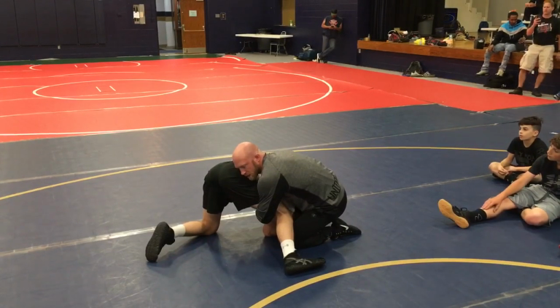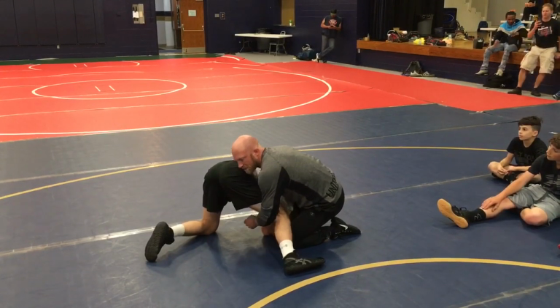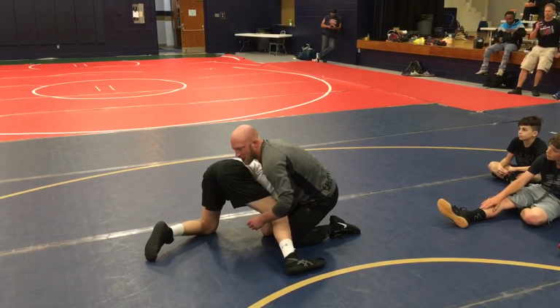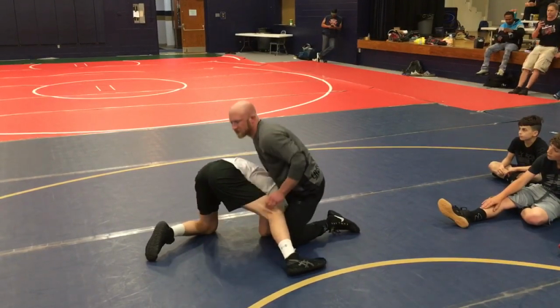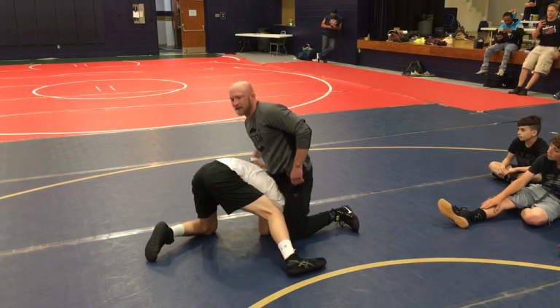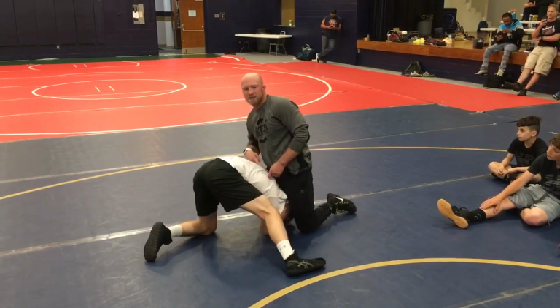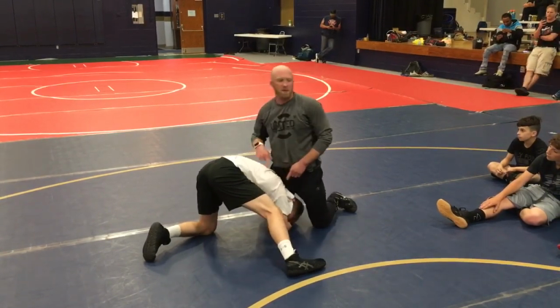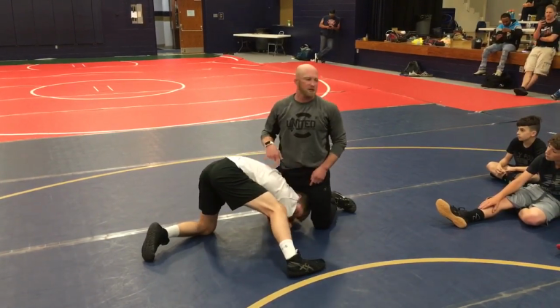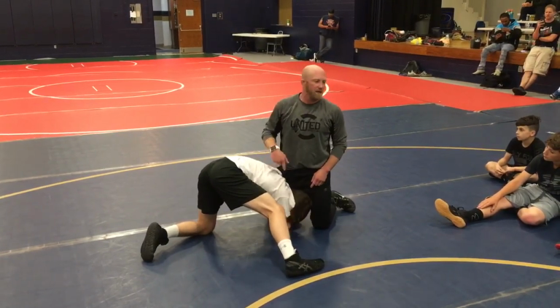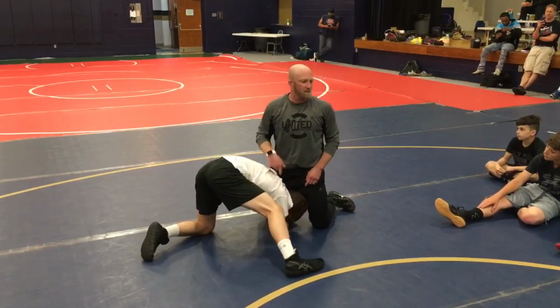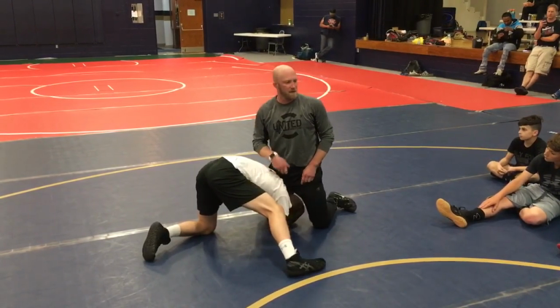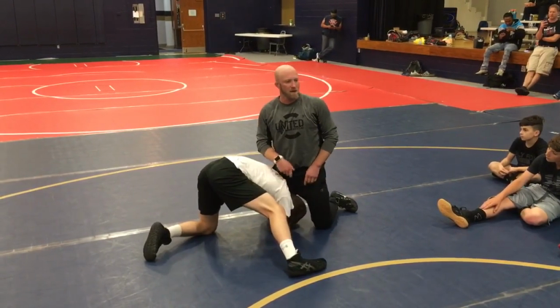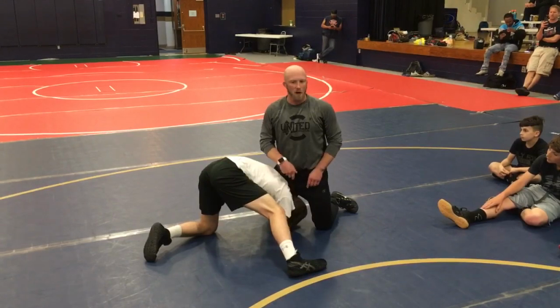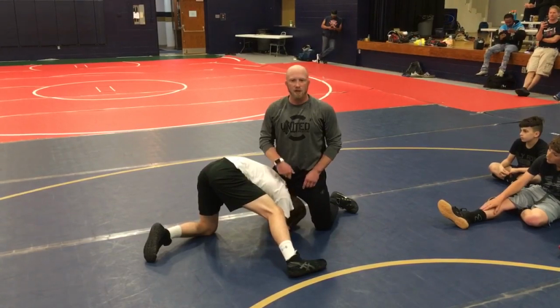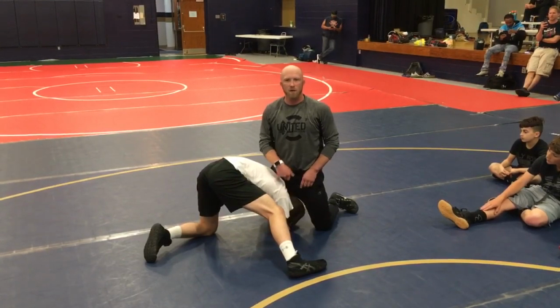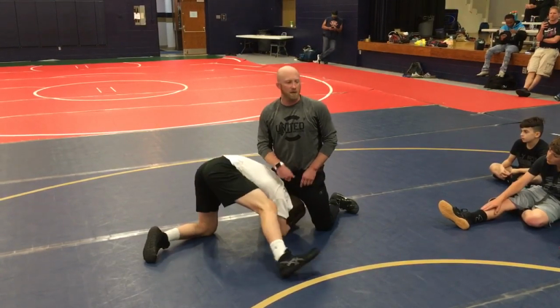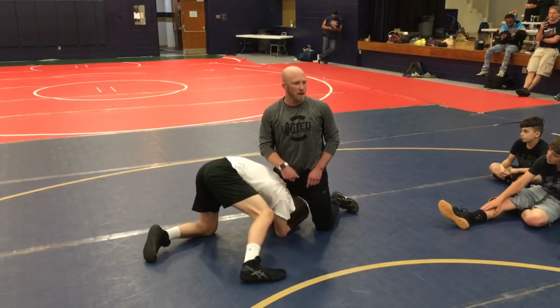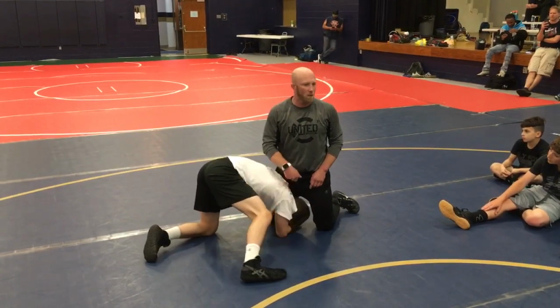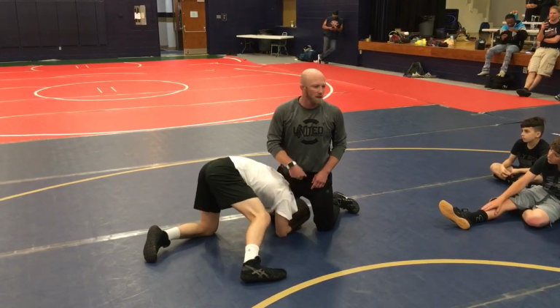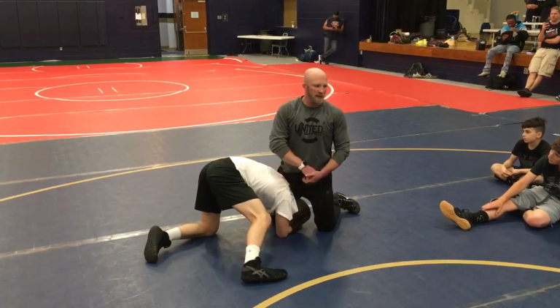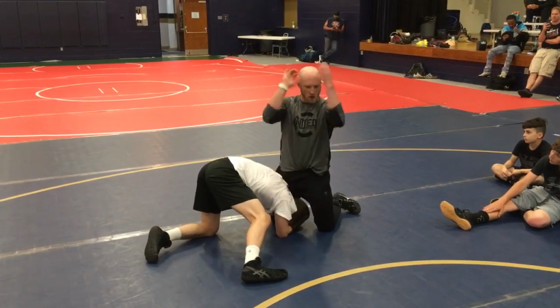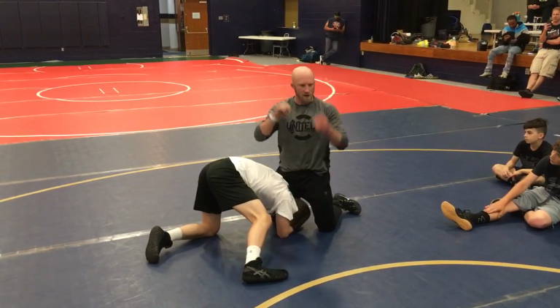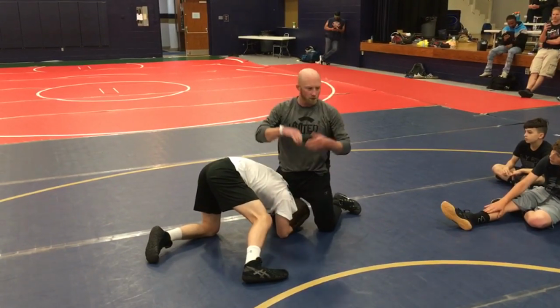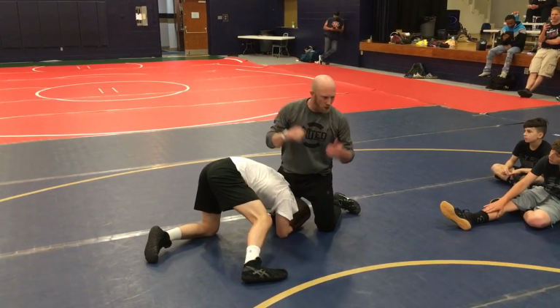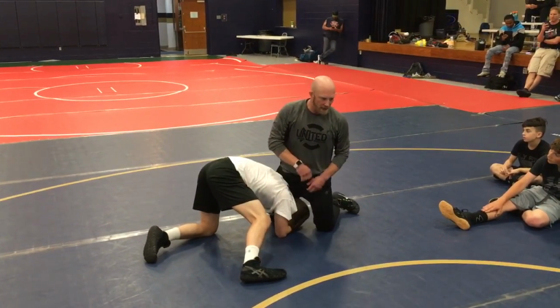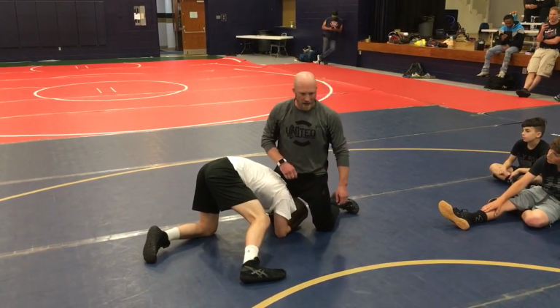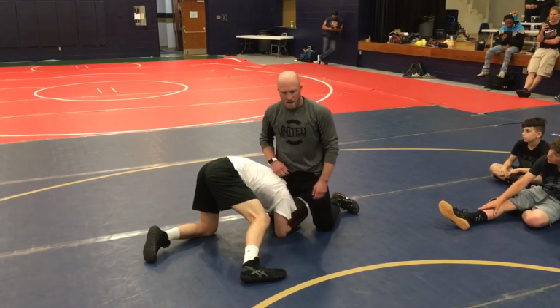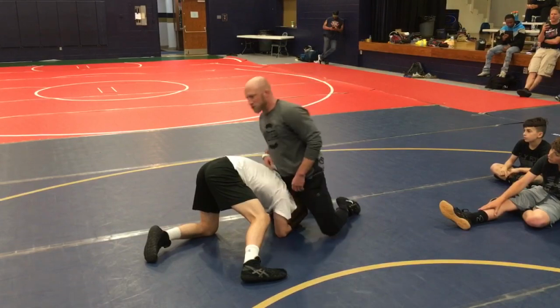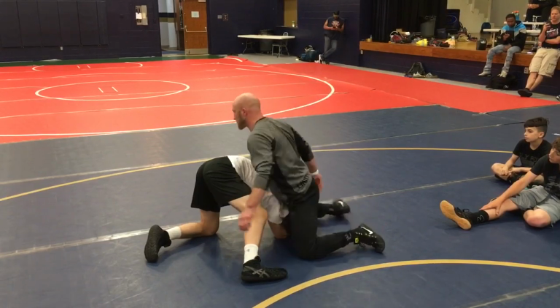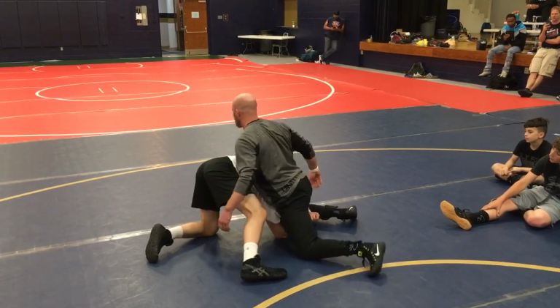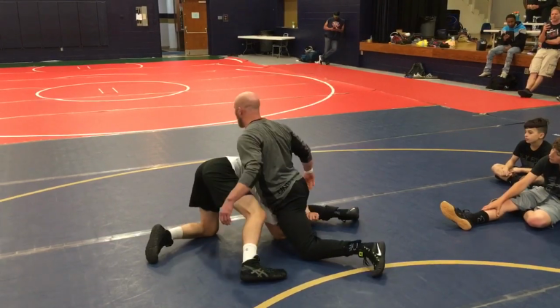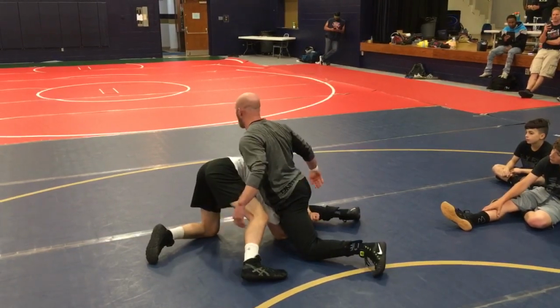If I'm not mistaken, that's the position David kept getting Burroughs in when they wrestled in the US Open. He kept just cradling him through for two on the edge of the mat. He's just crunching so long.